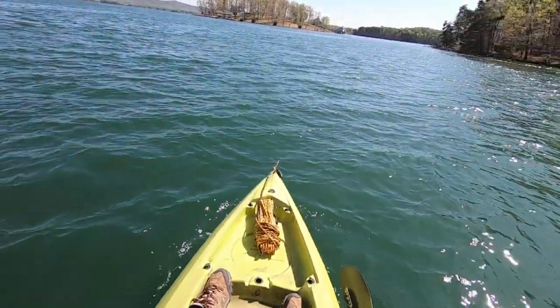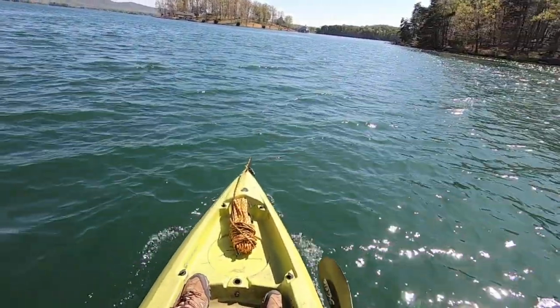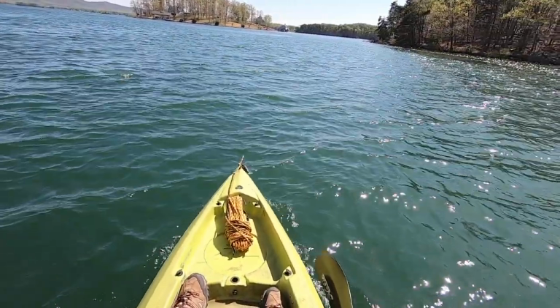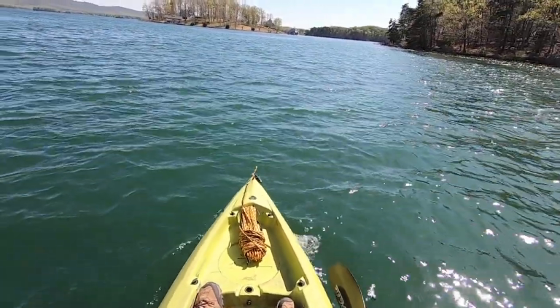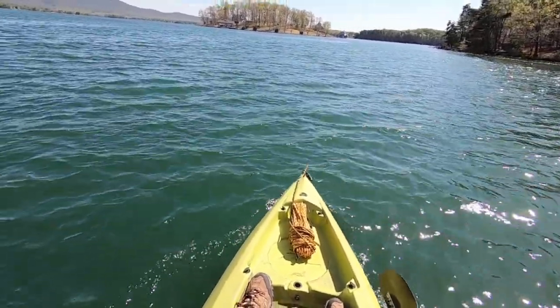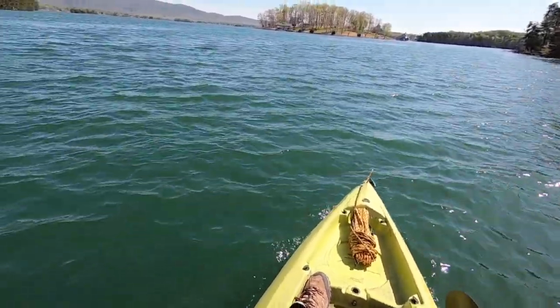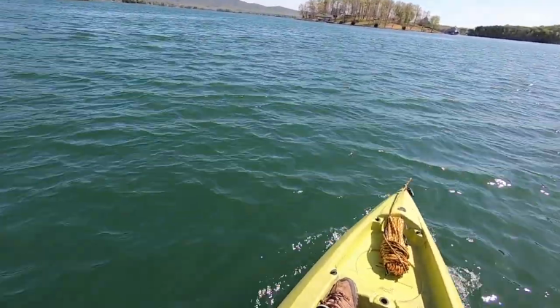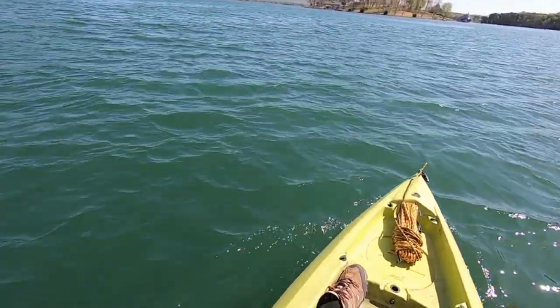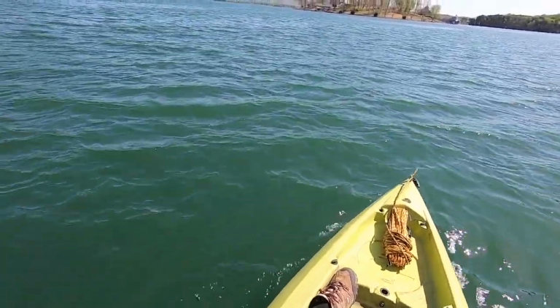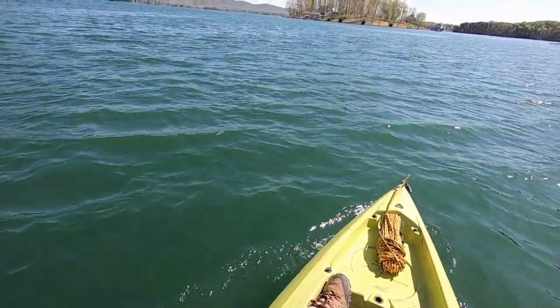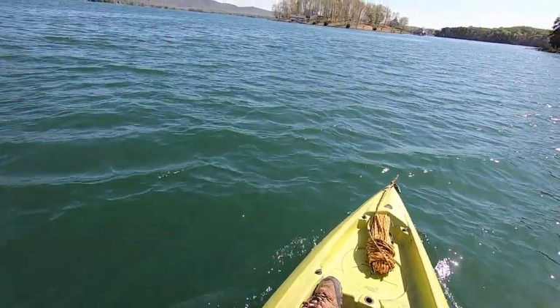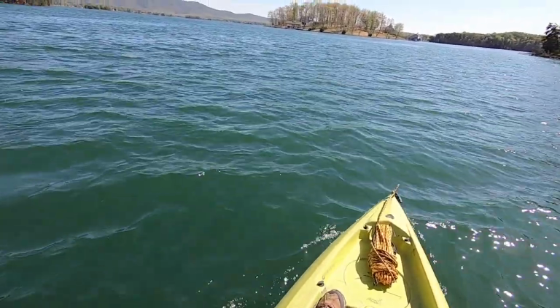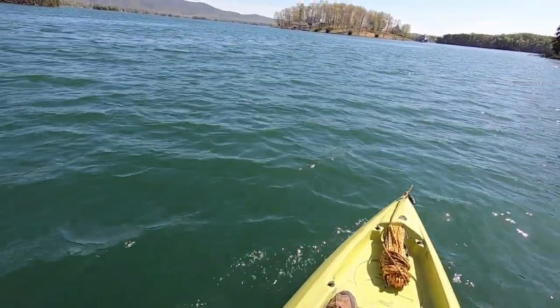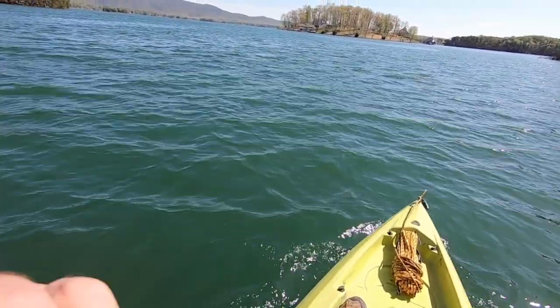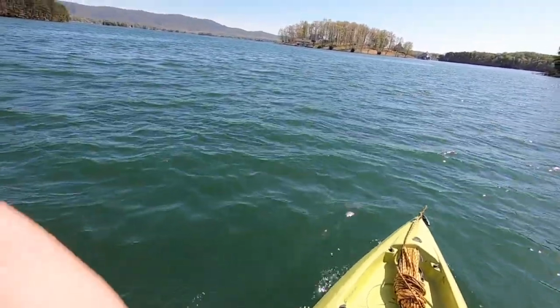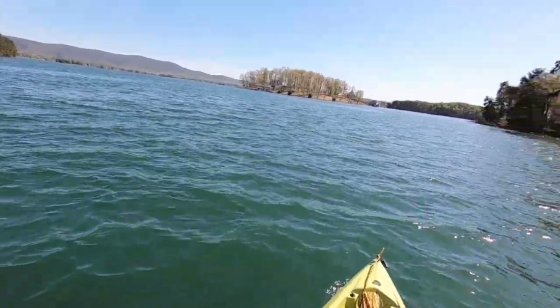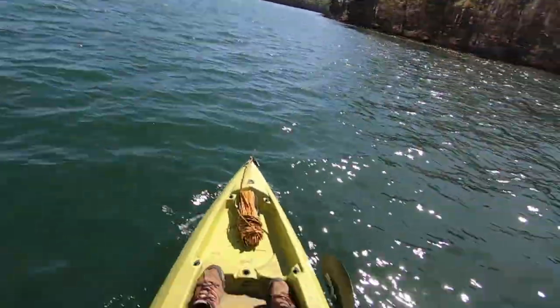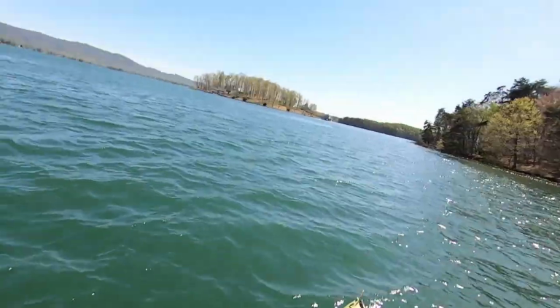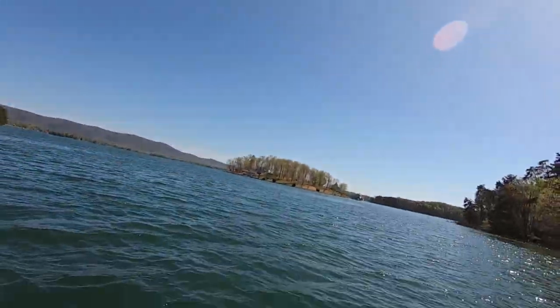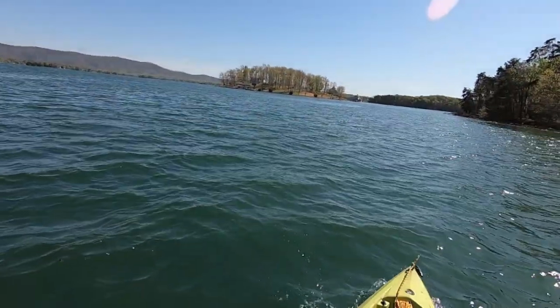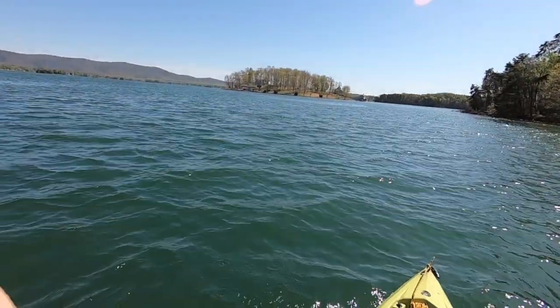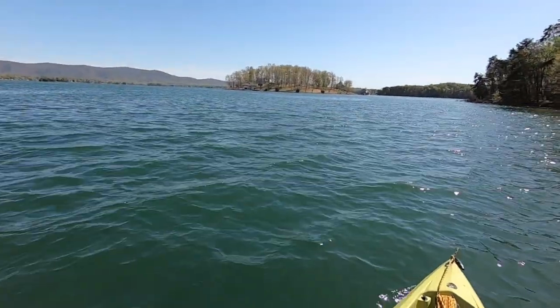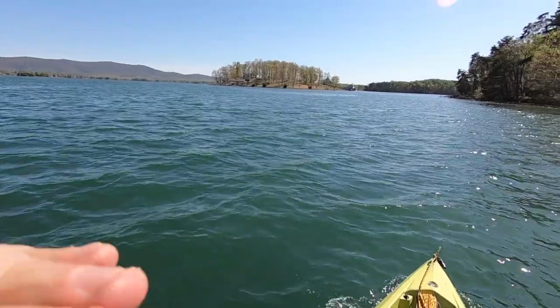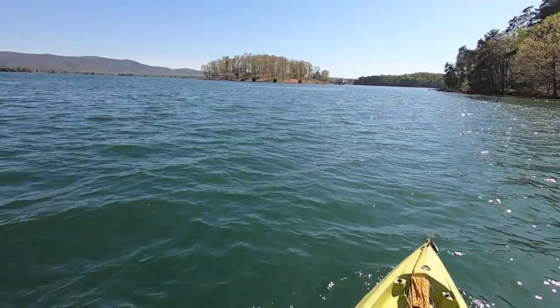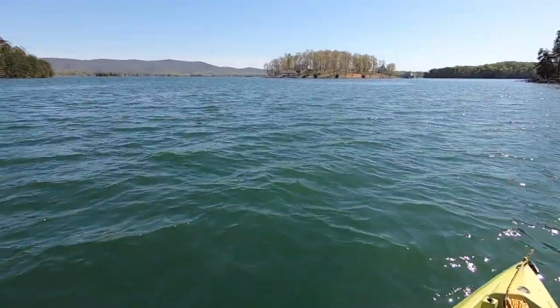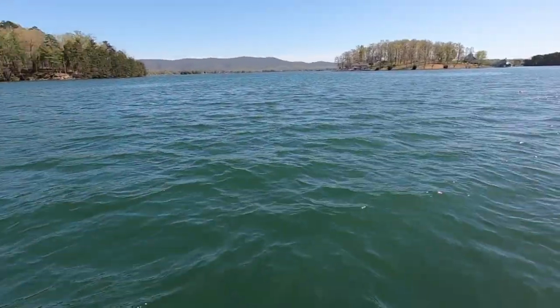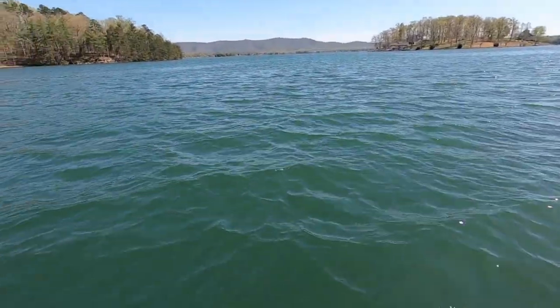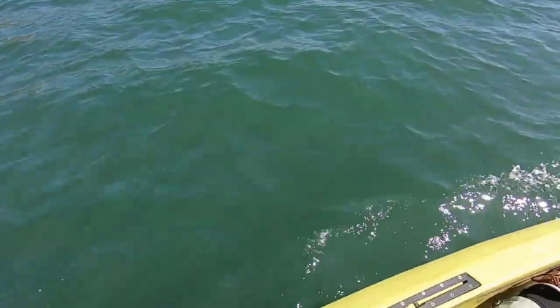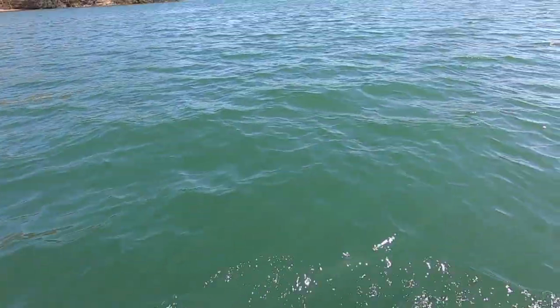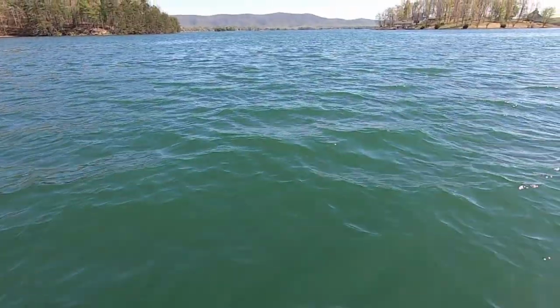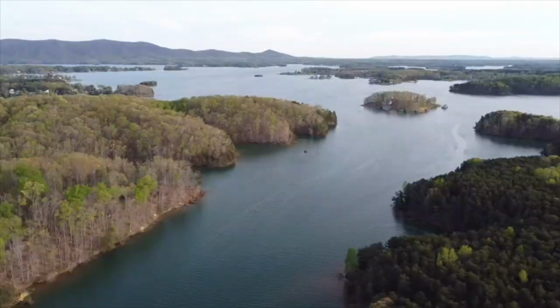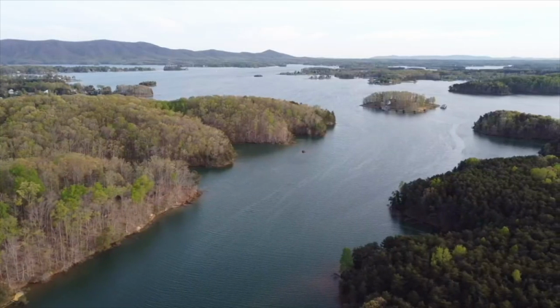That was fun! They're going to be paddleboarding while I start trolling back towards the boat launch — about three miles from where the cabins are. I have enough juice I think, but if not, the wind's at my back. Hopefully I'll get another fish or two on the way back.